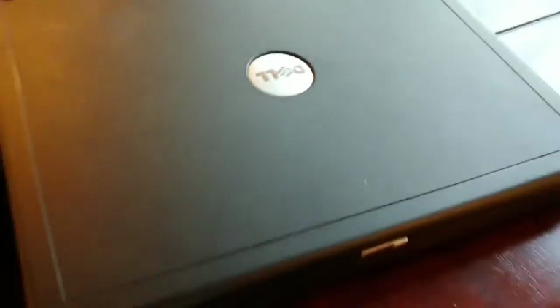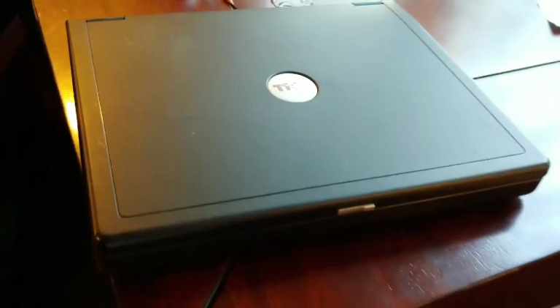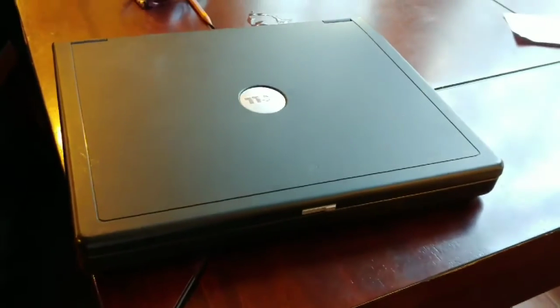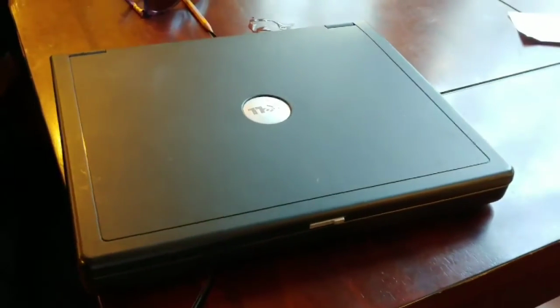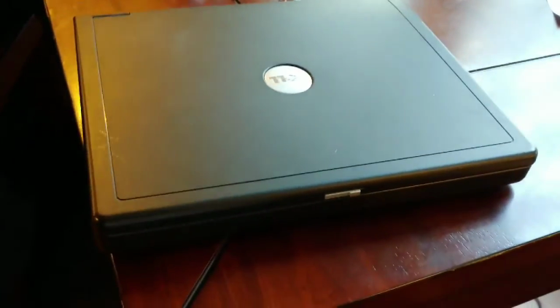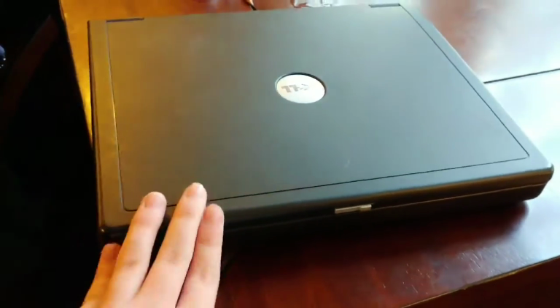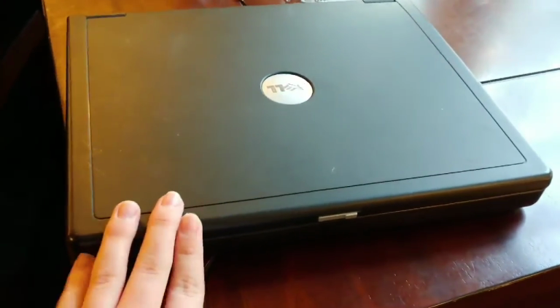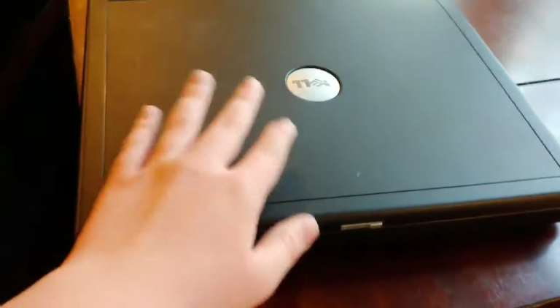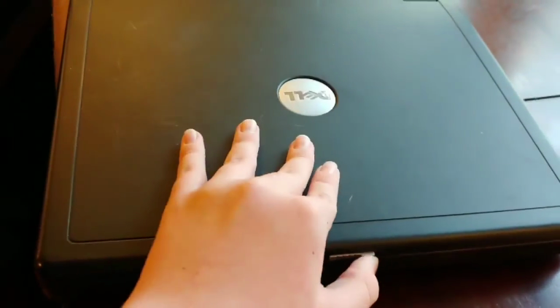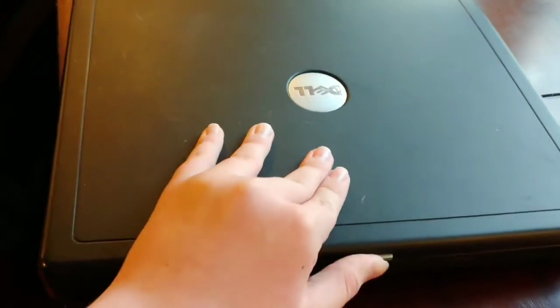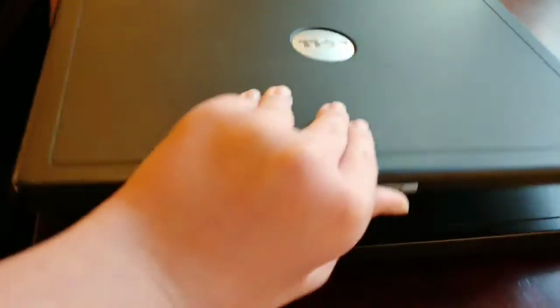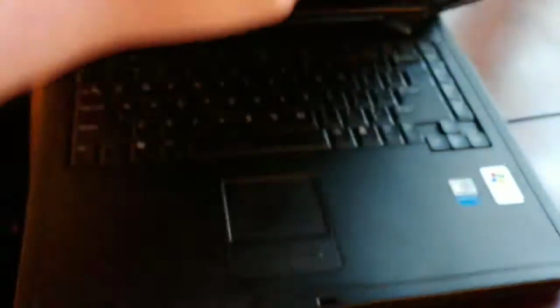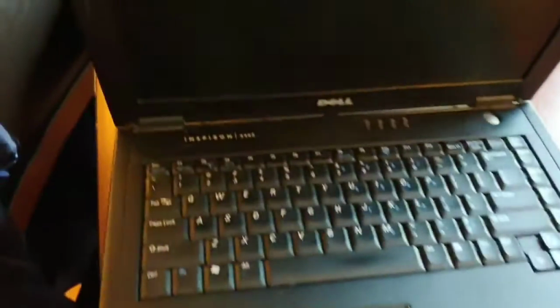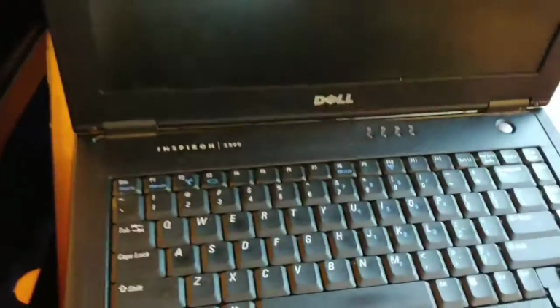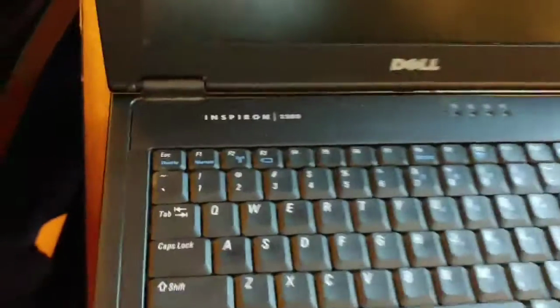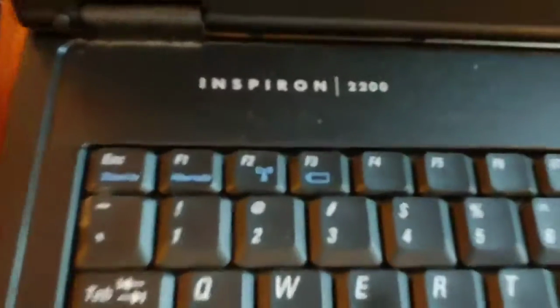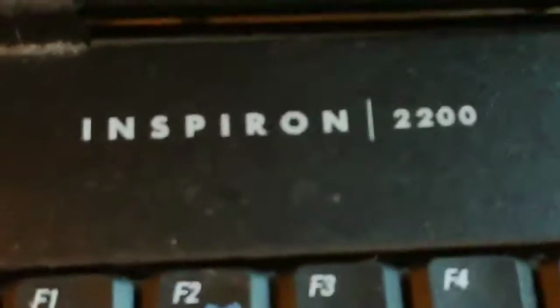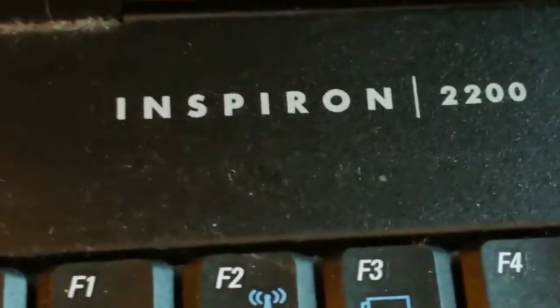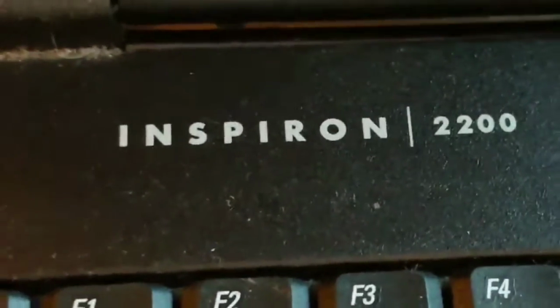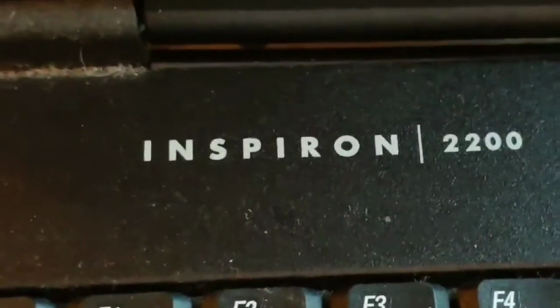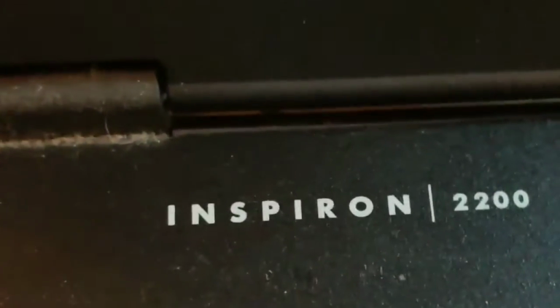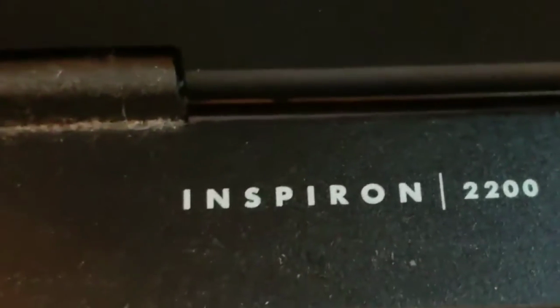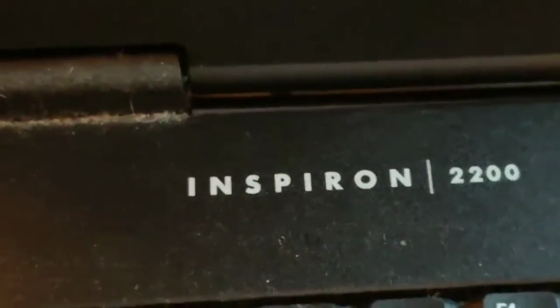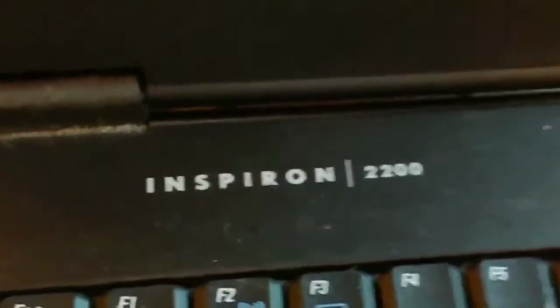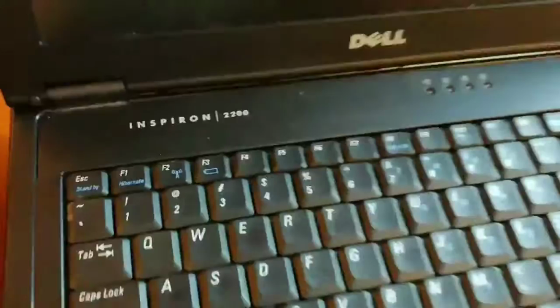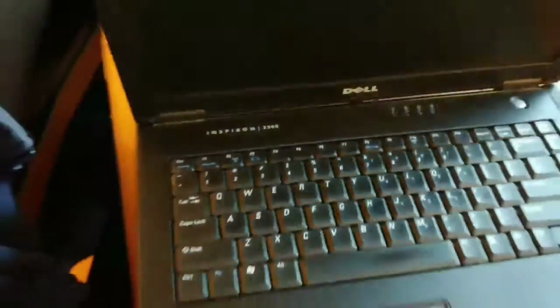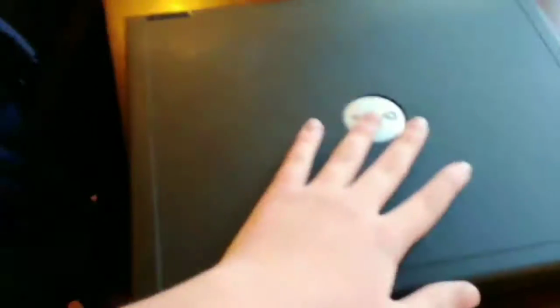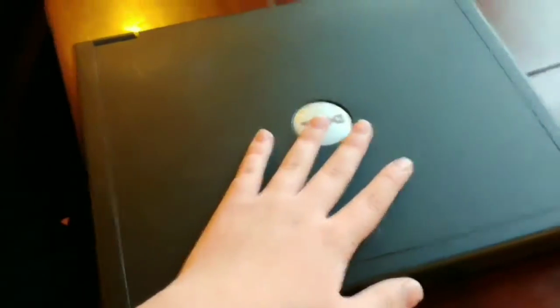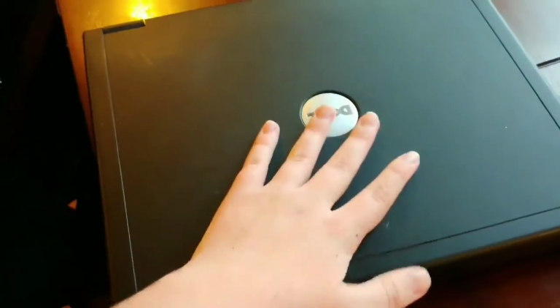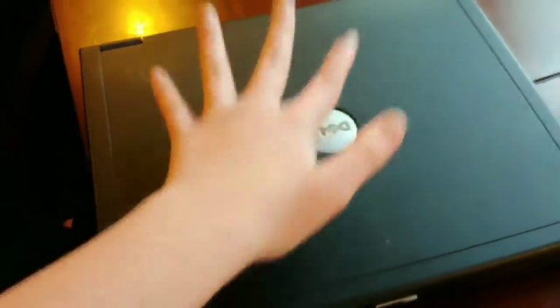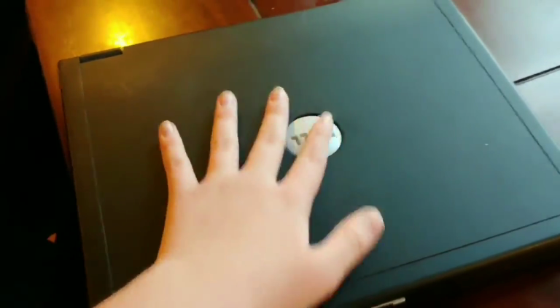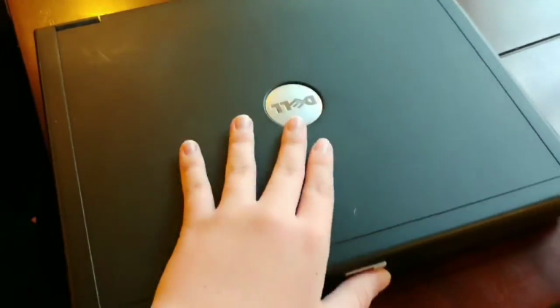Here's the computer that I'm going to be smashing. This is an old computer — I believe it's from 2001. It's a Dell Inspiron 2200, so it's extremely old.